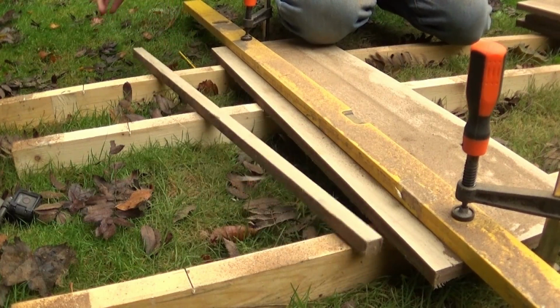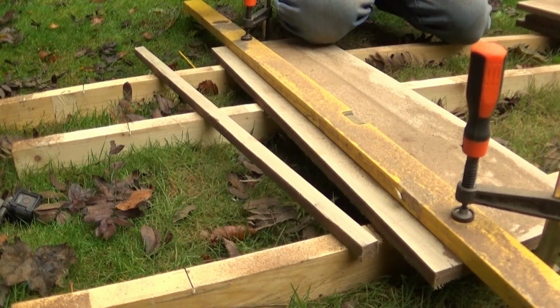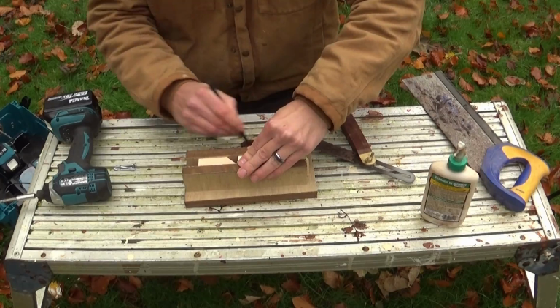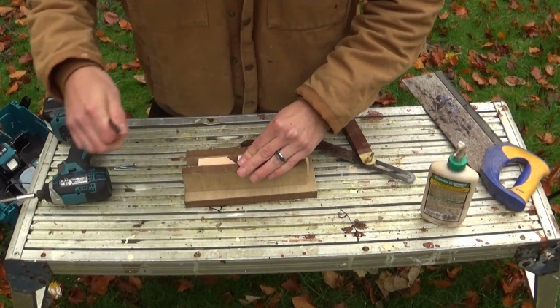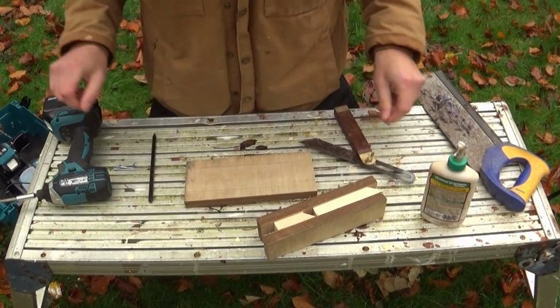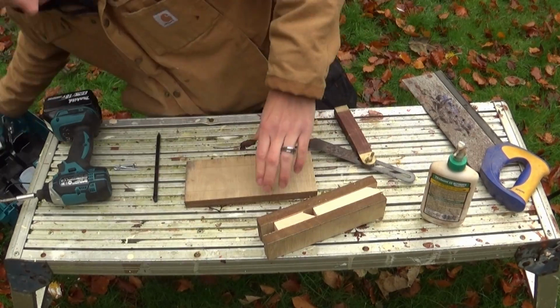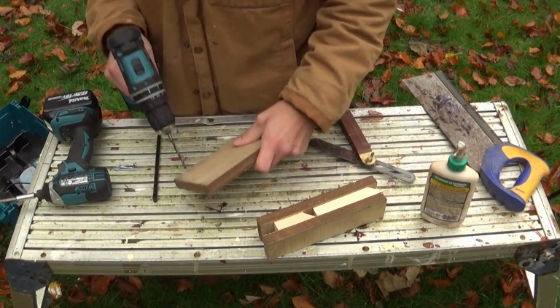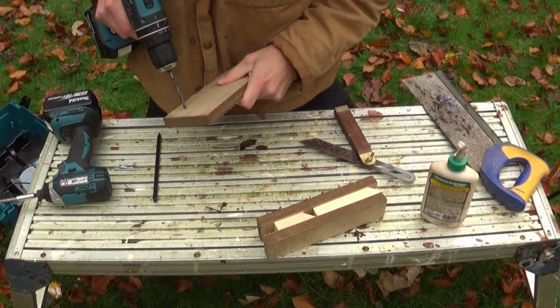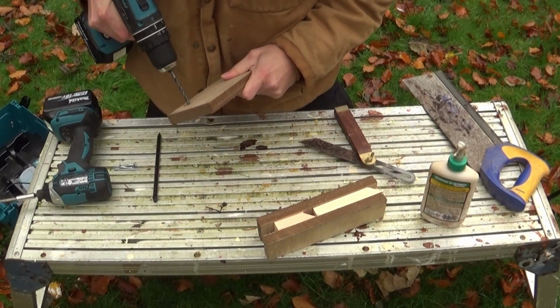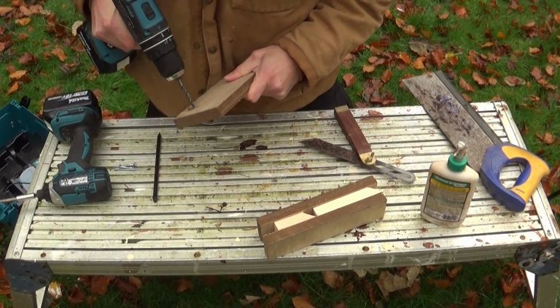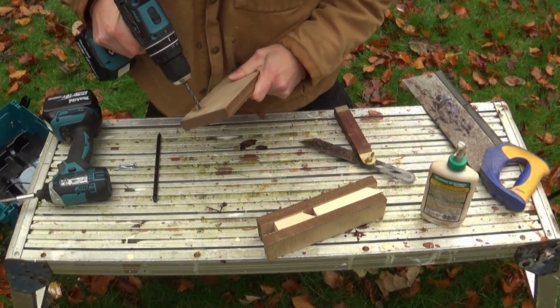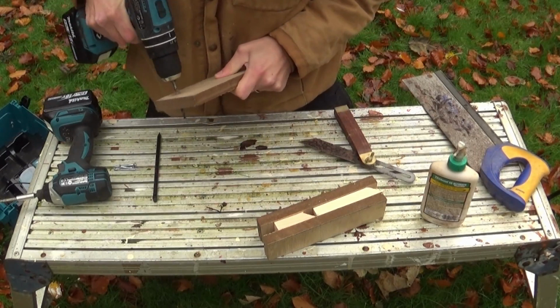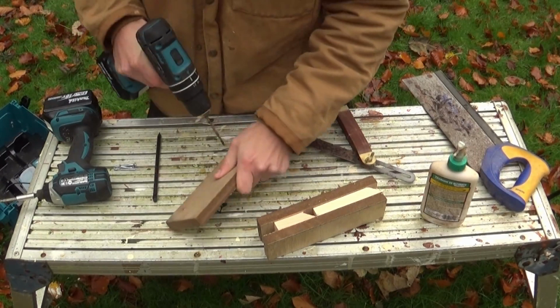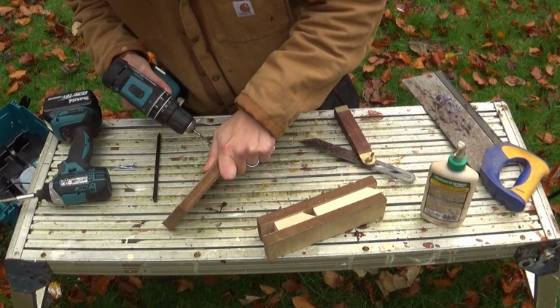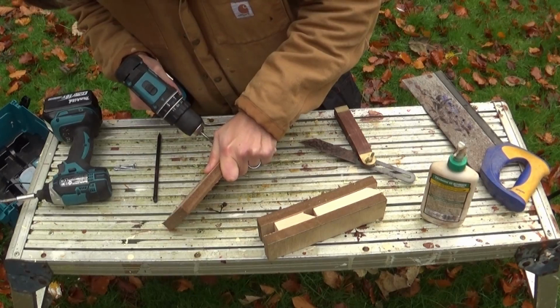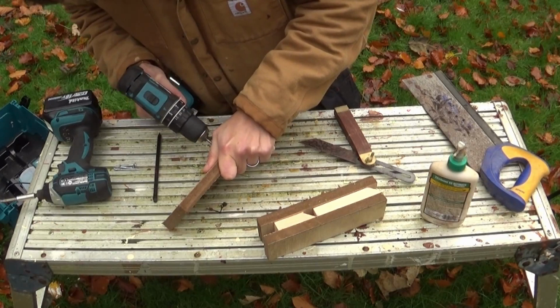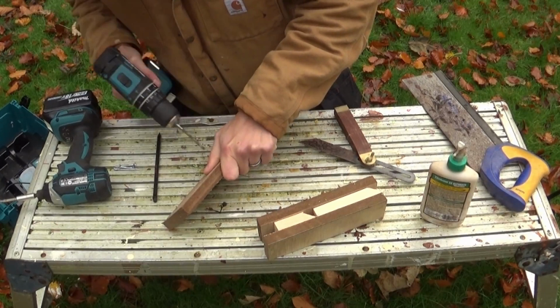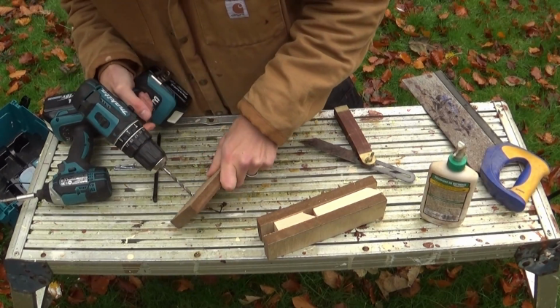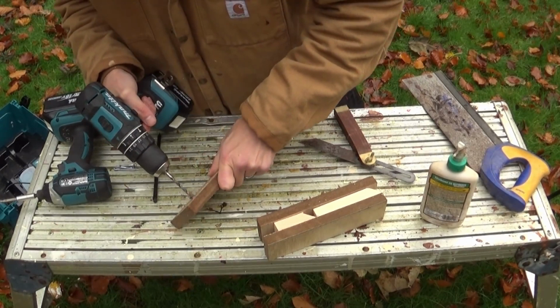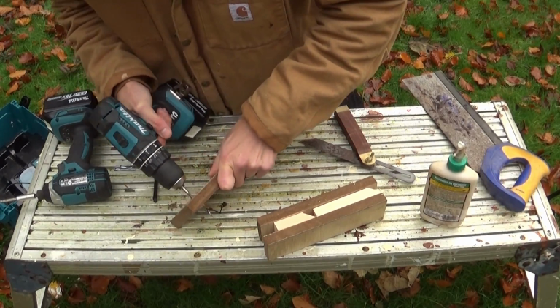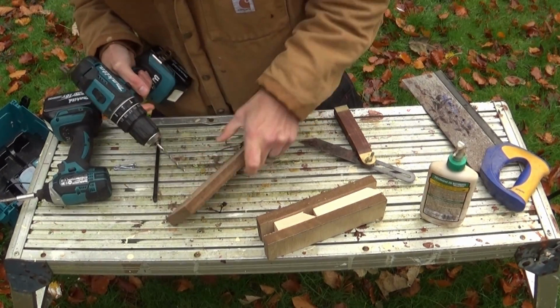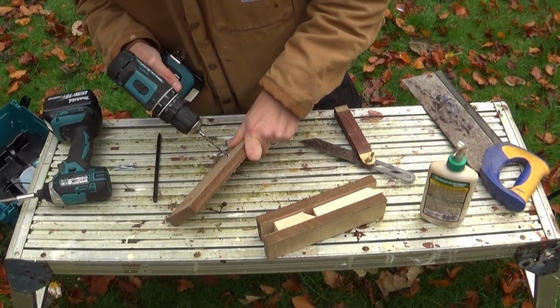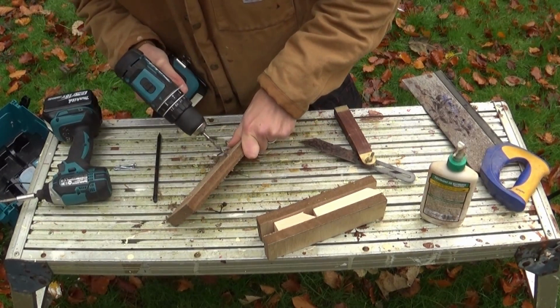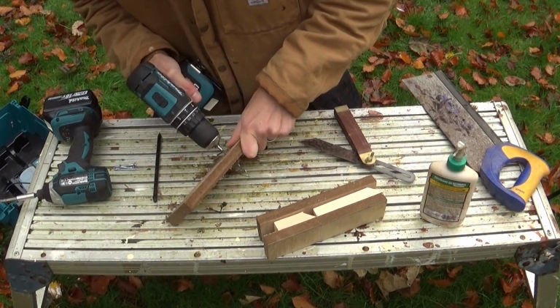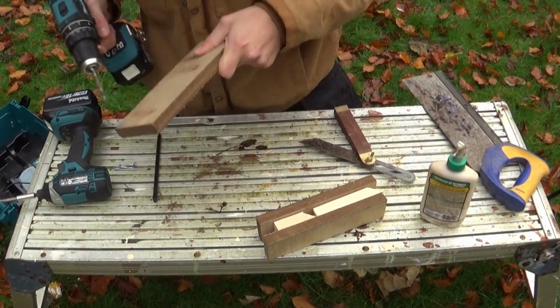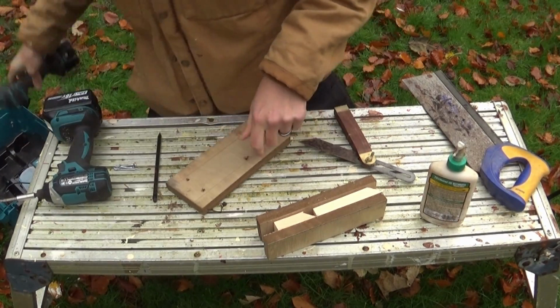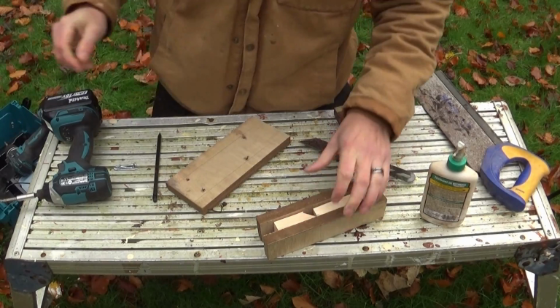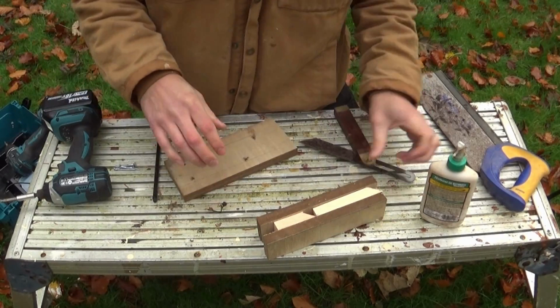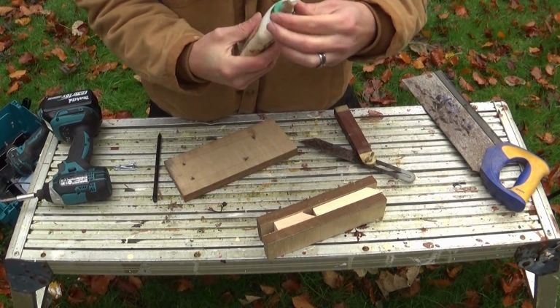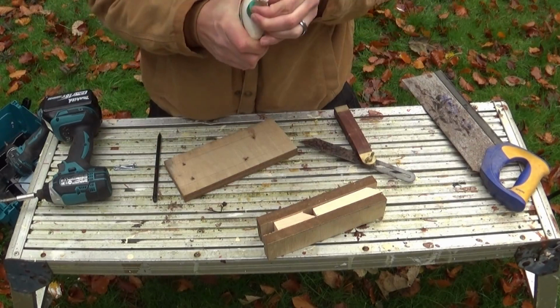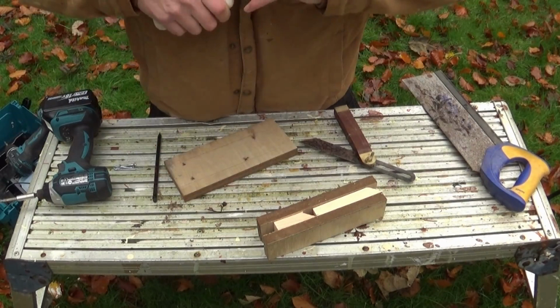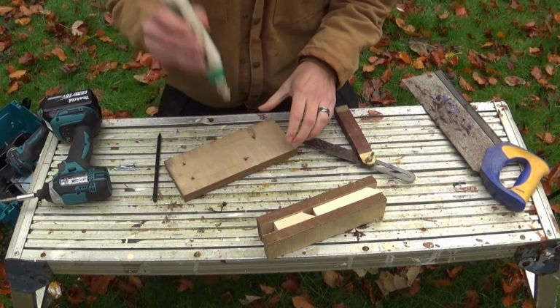I got a really good deal on this because it was classed as damaged — the damage being a few little nicks out of the face and some dirty marks that I can either just cut around or sand off, and you'll never know they're there.